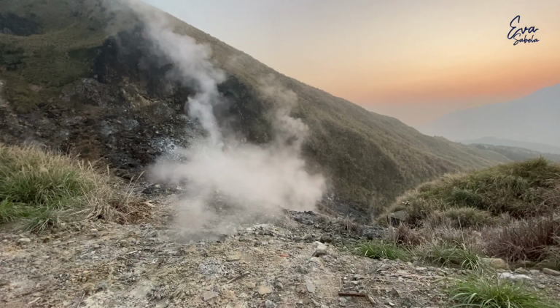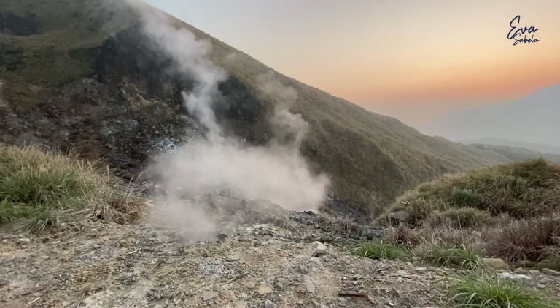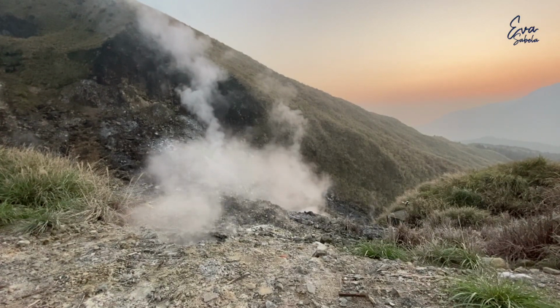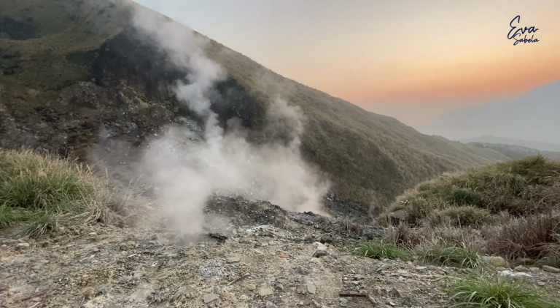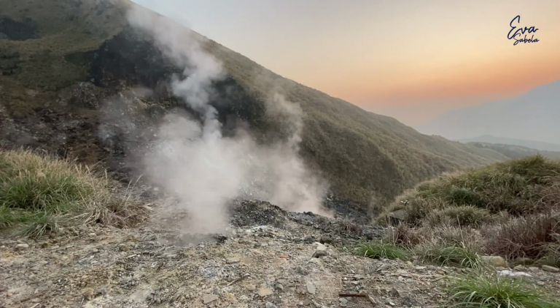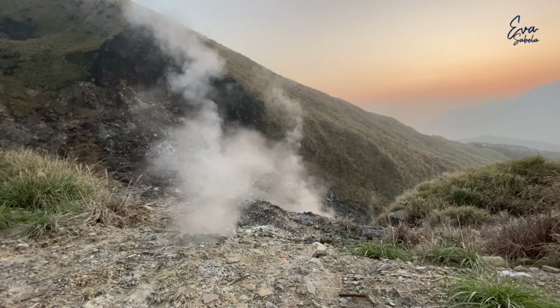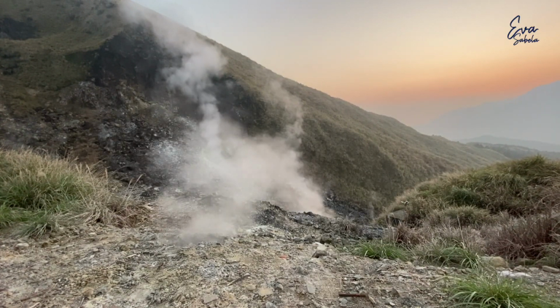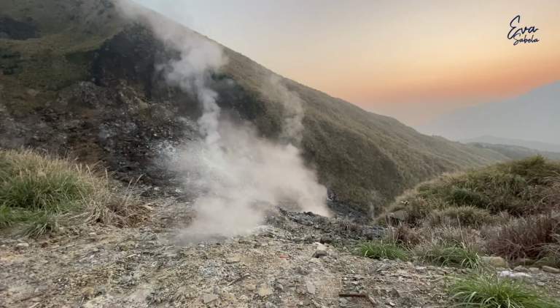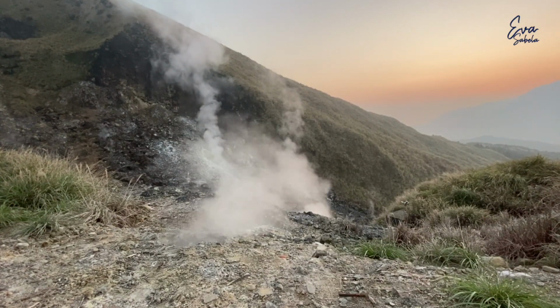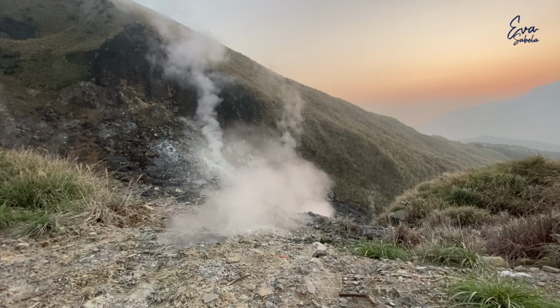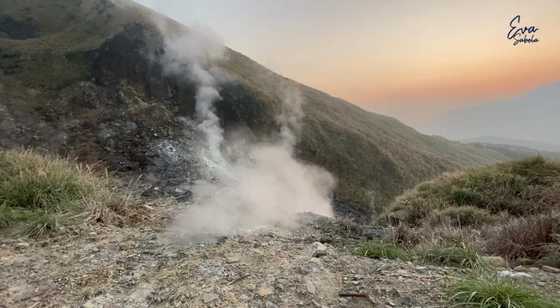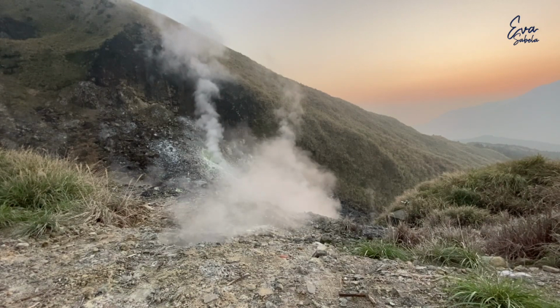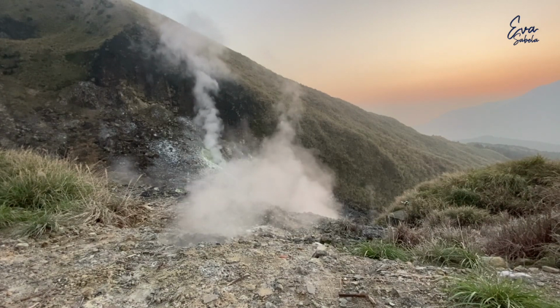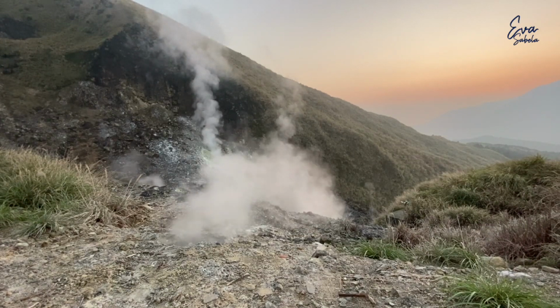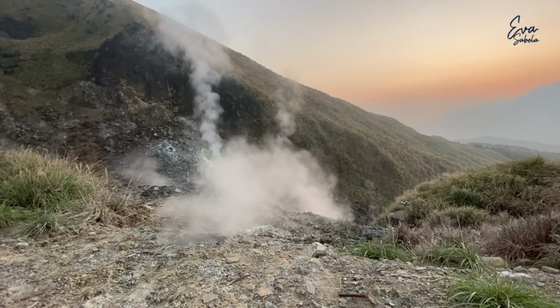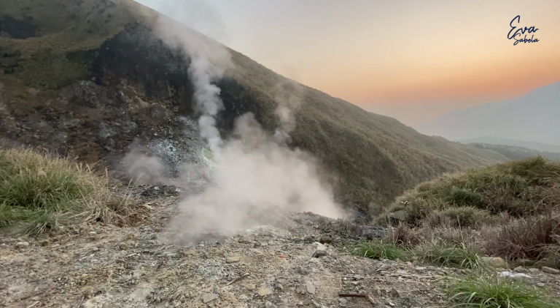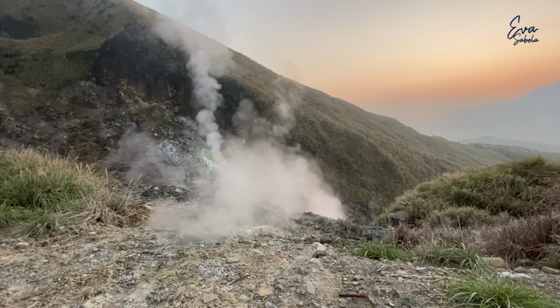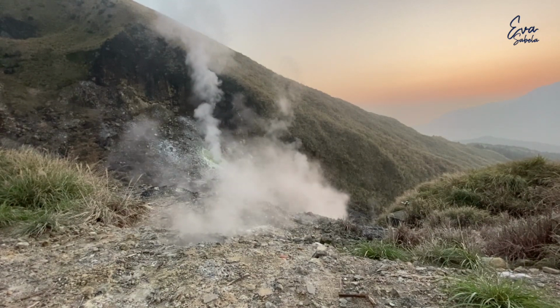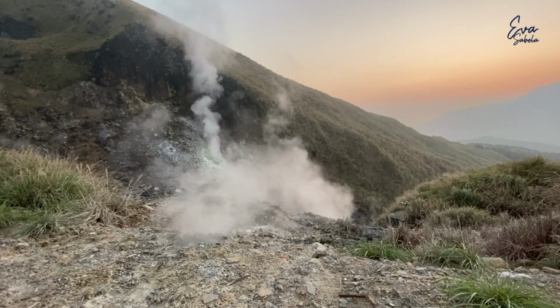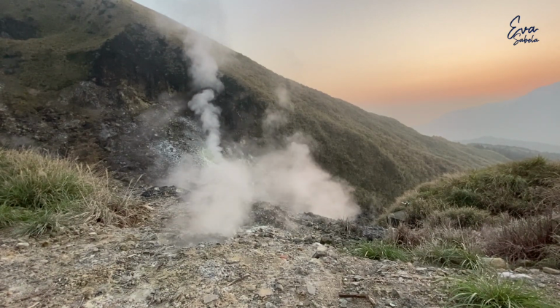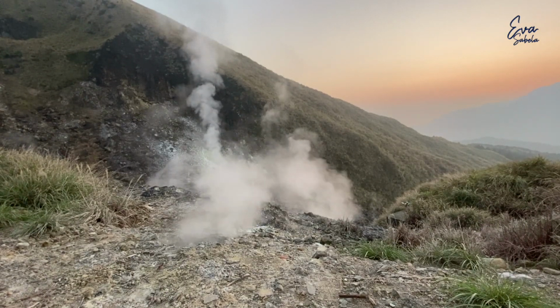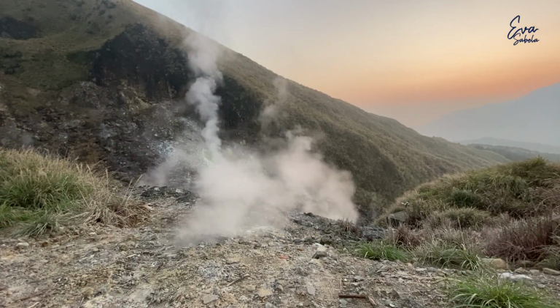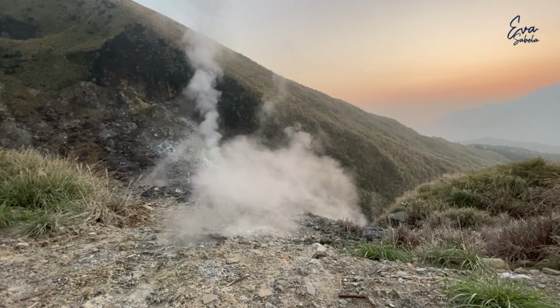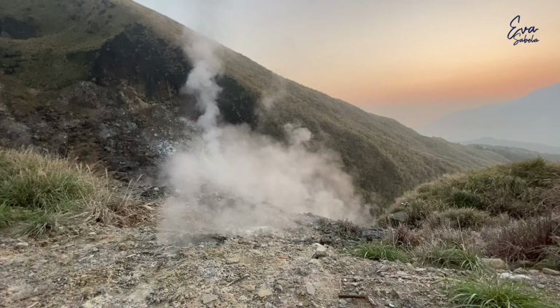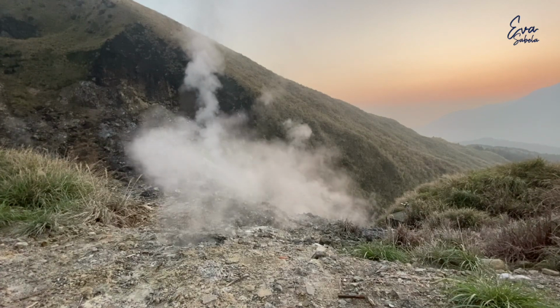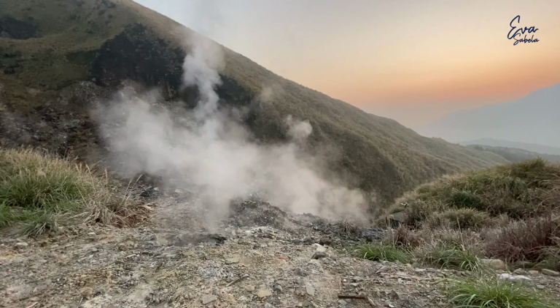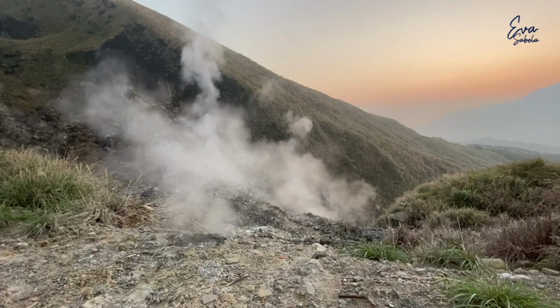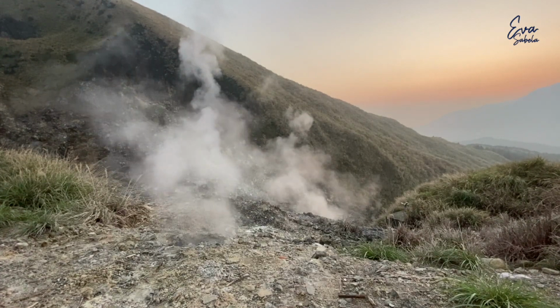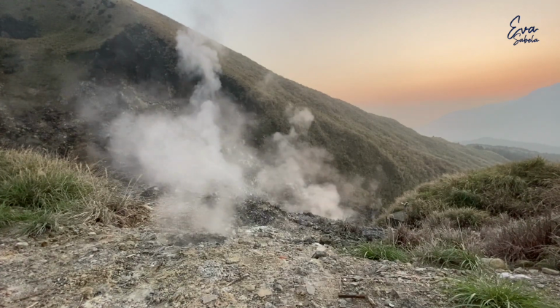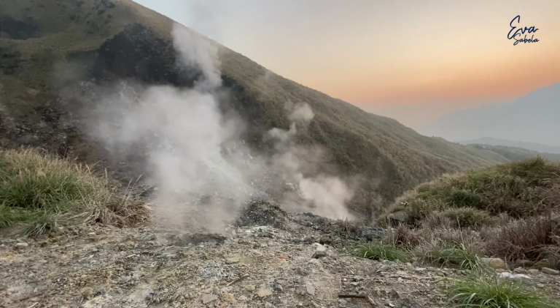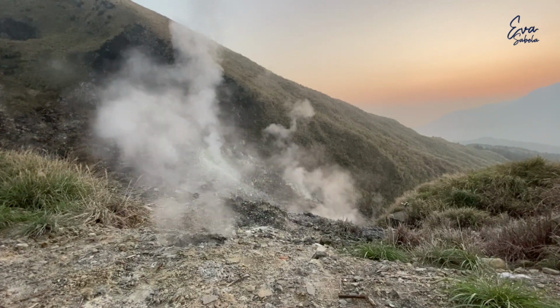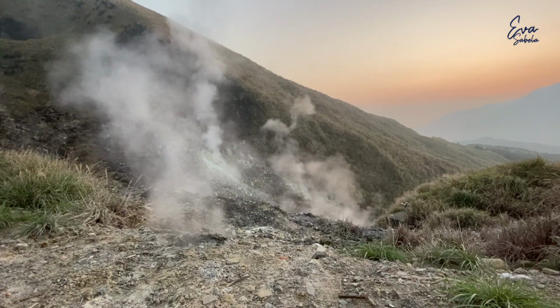Hello guys, welcome to my channel. We're here today at Yangmishan National Park to visit the volcanic landform of Xiaoyoukeng.